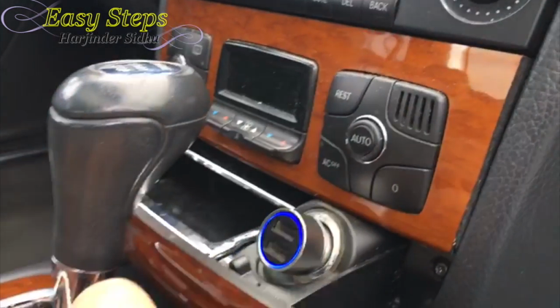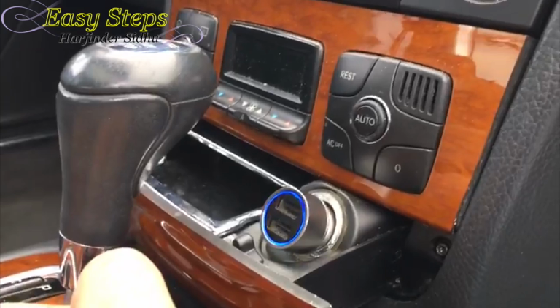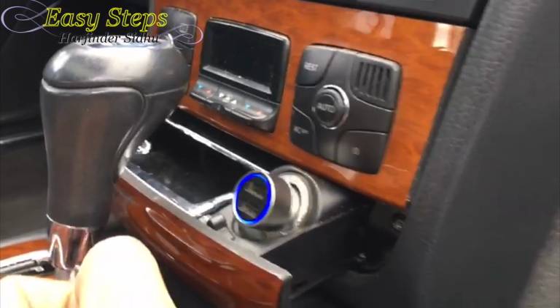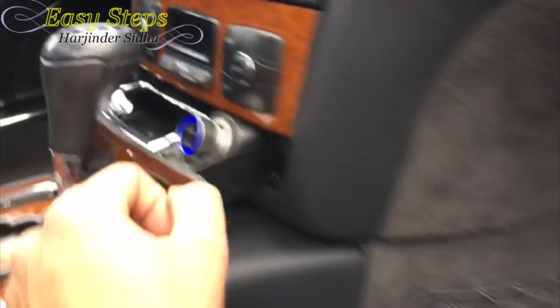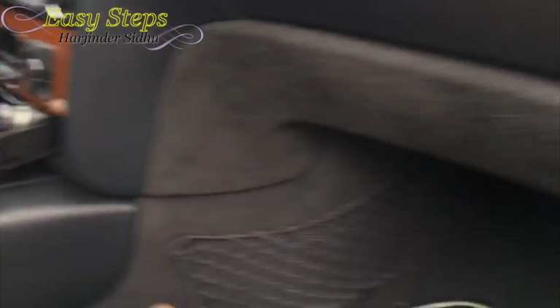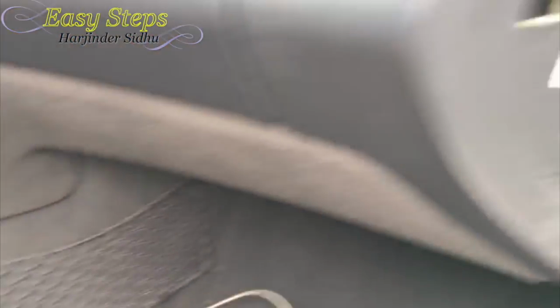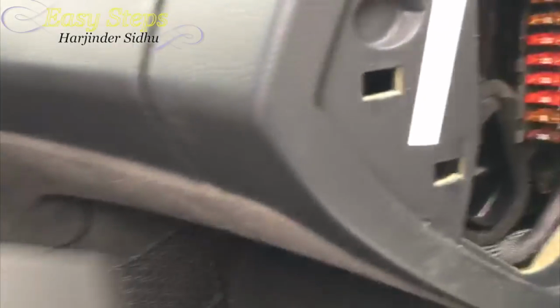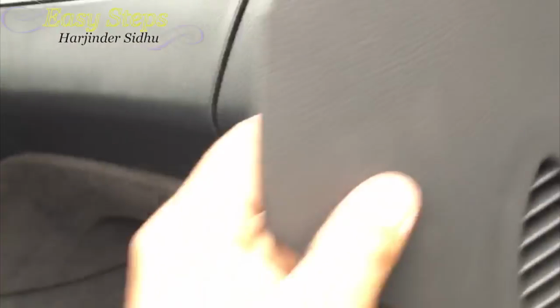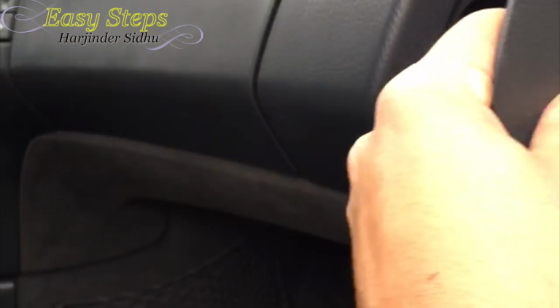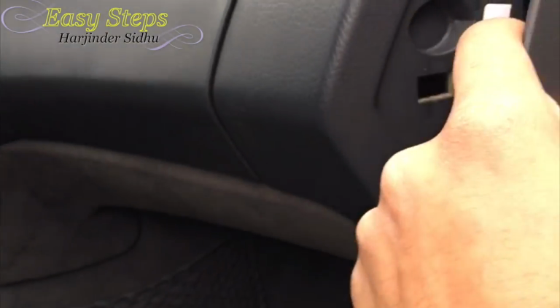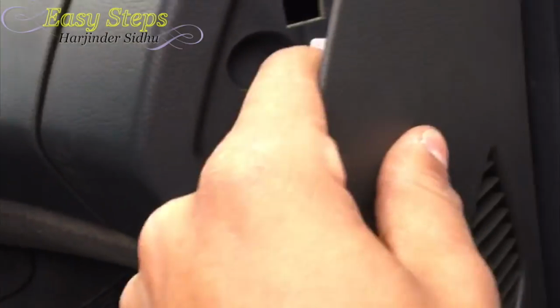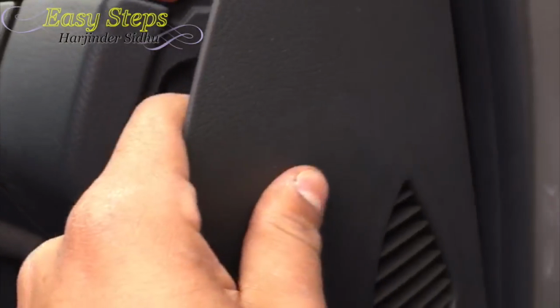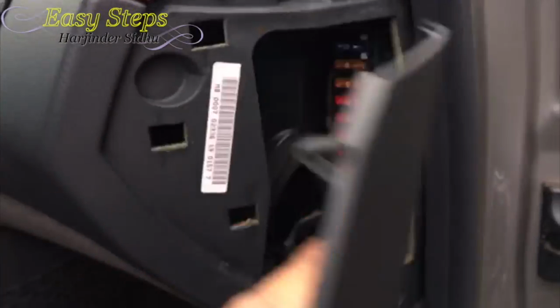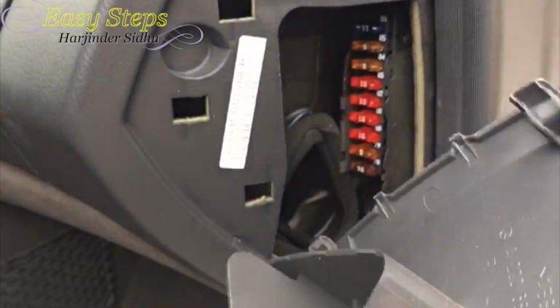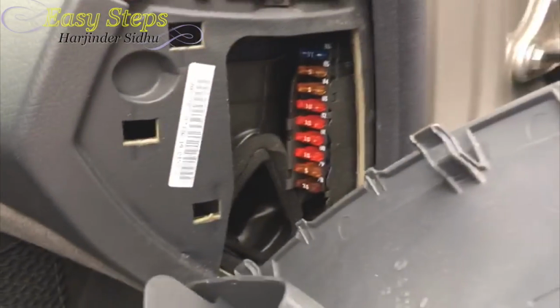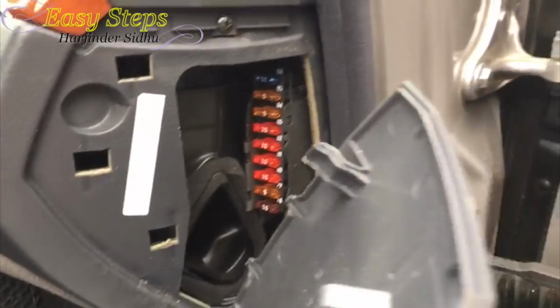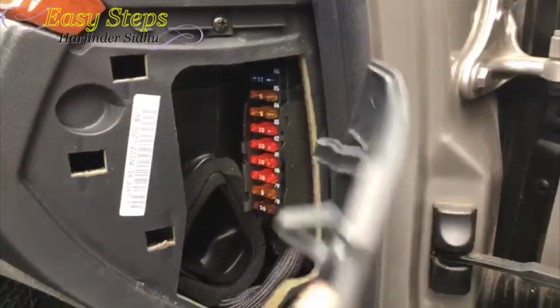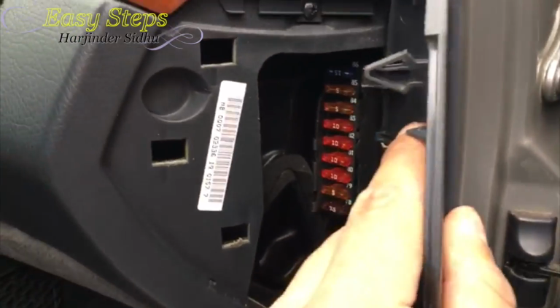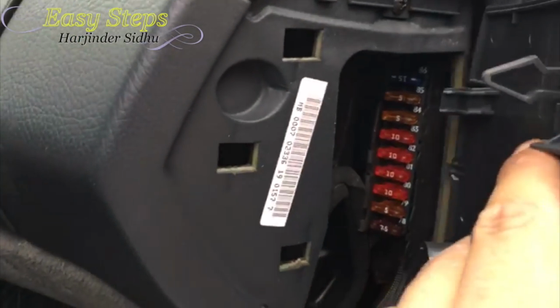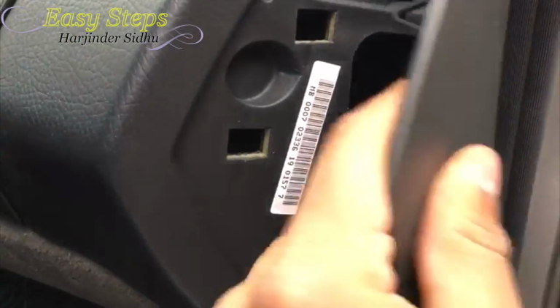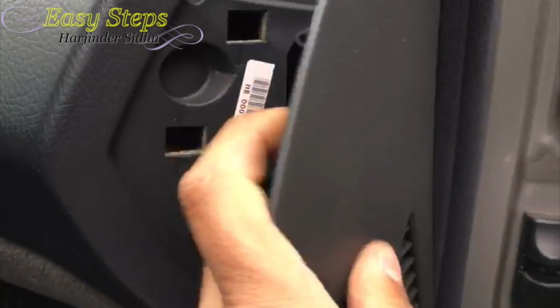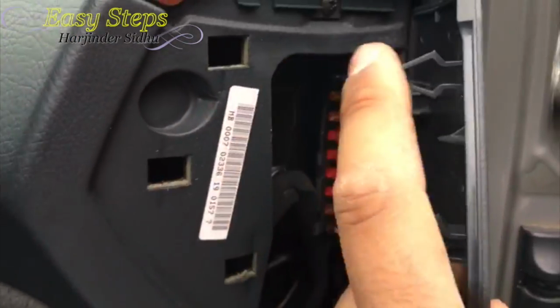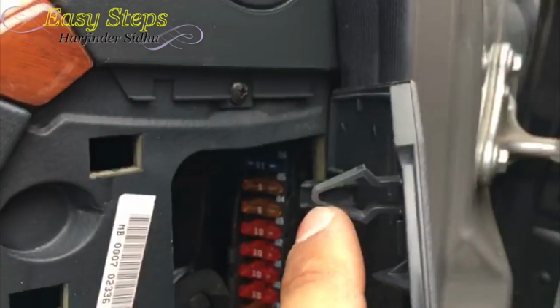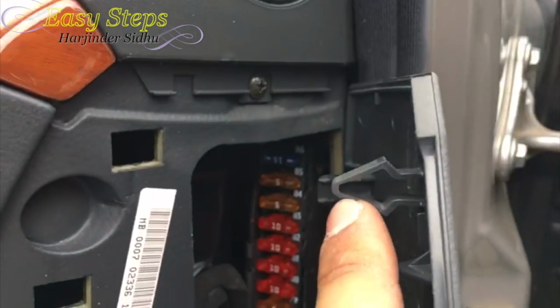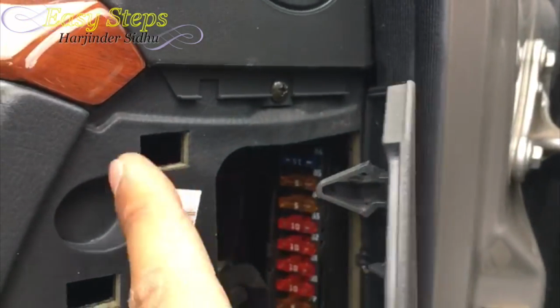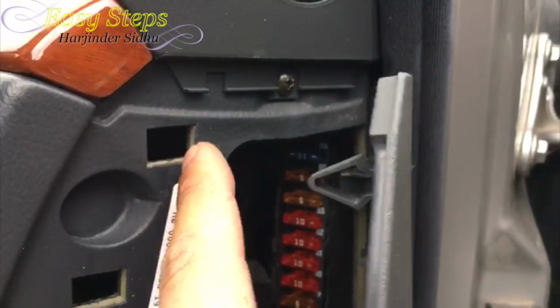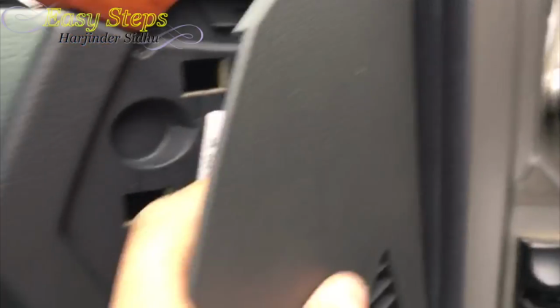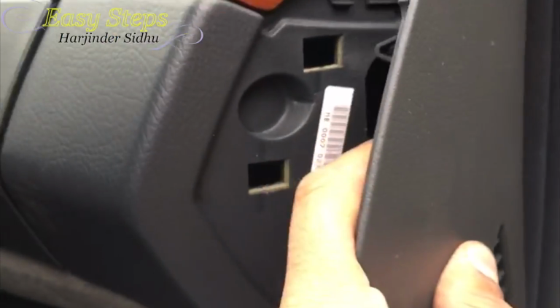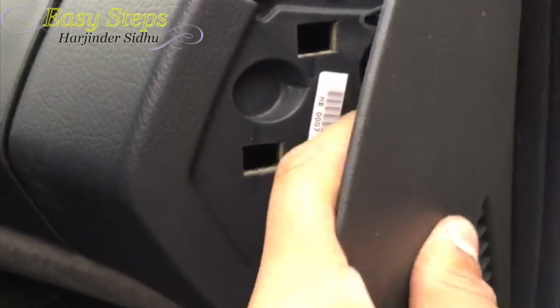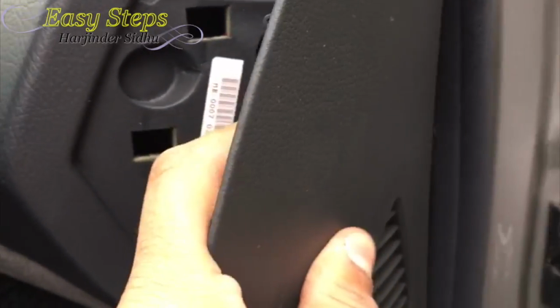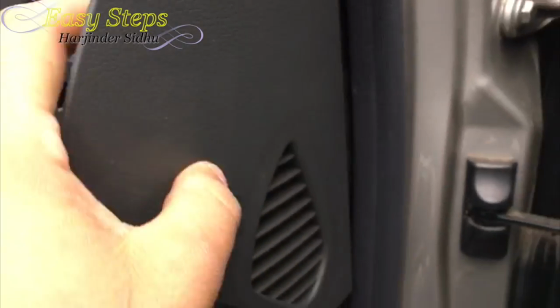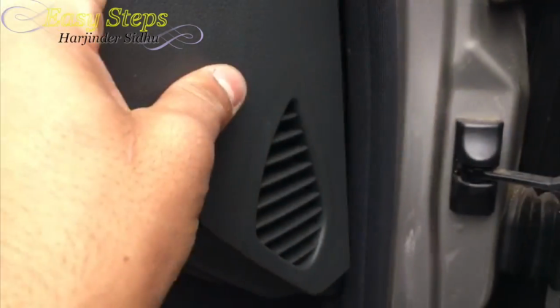My cigarette lighter works! Now just put the cover back on — you insert the tabs into the back and make sure you lock these into the holes. Just be very careful.